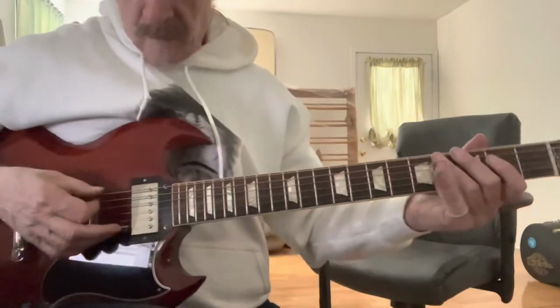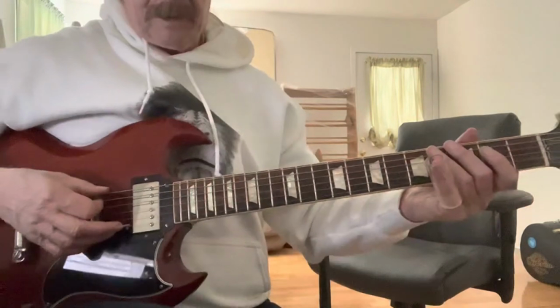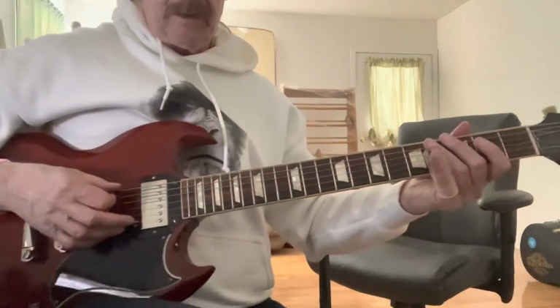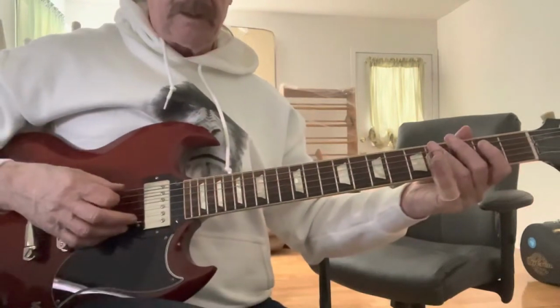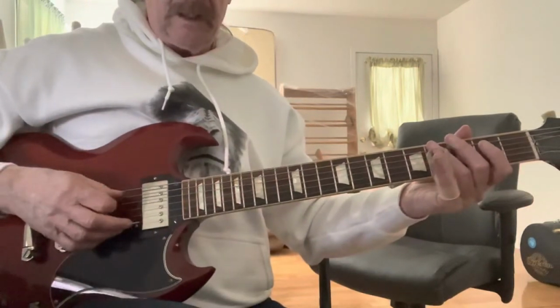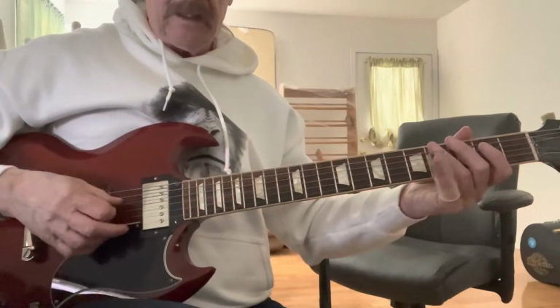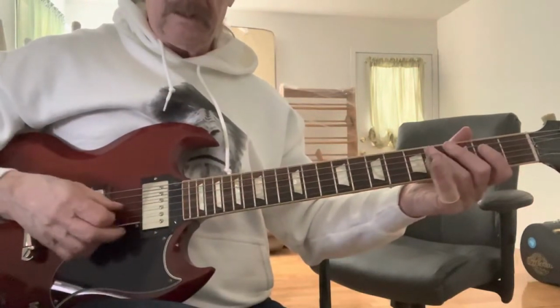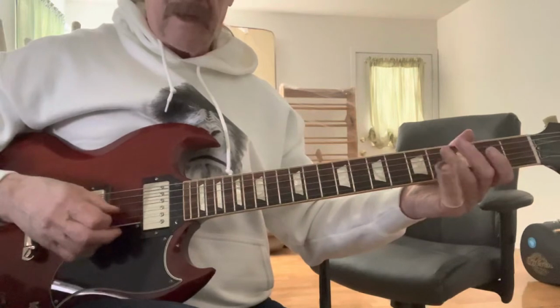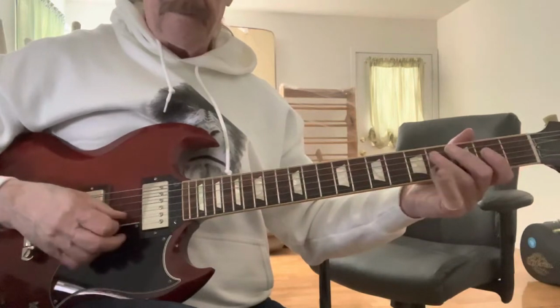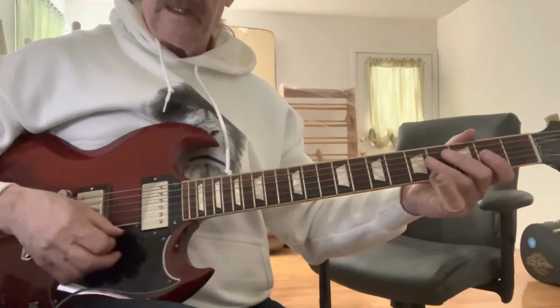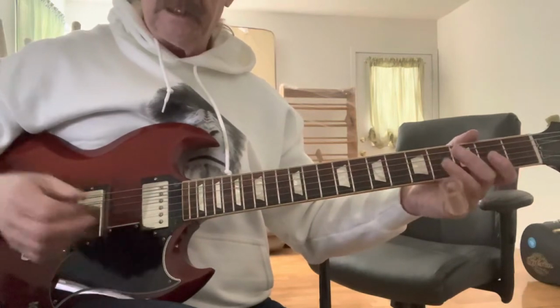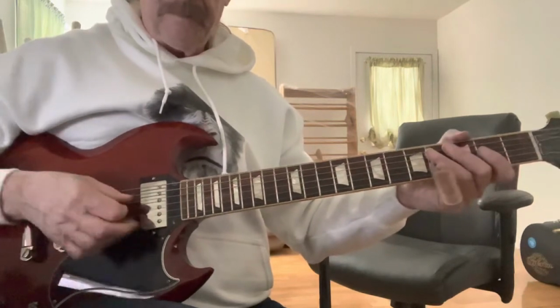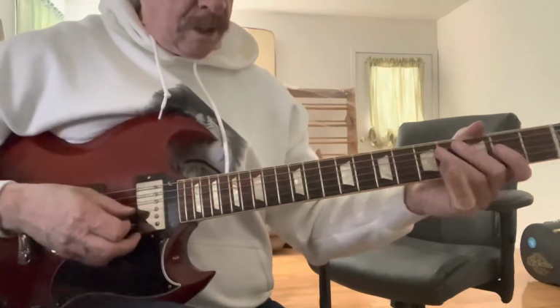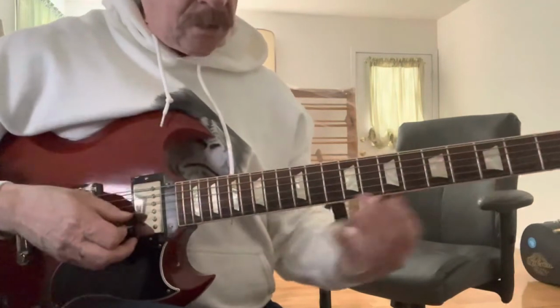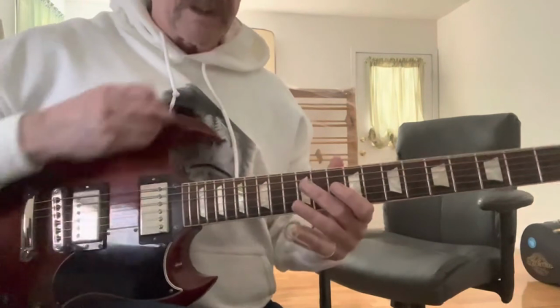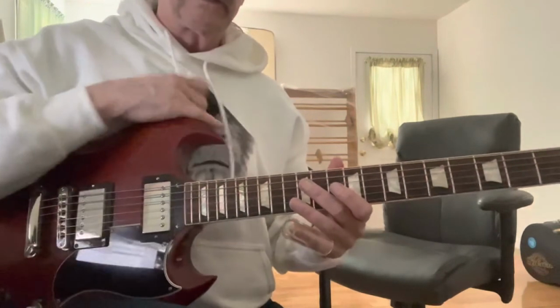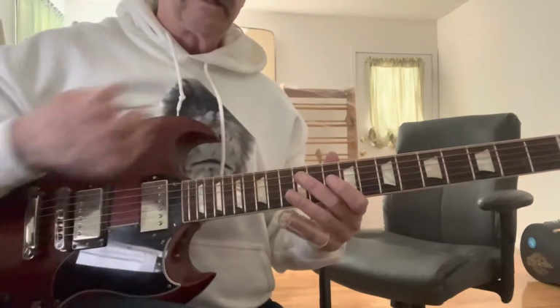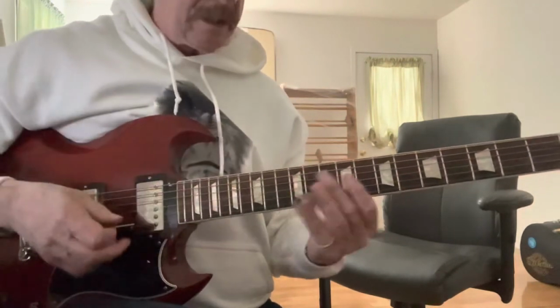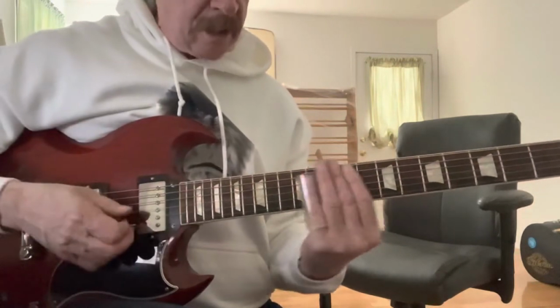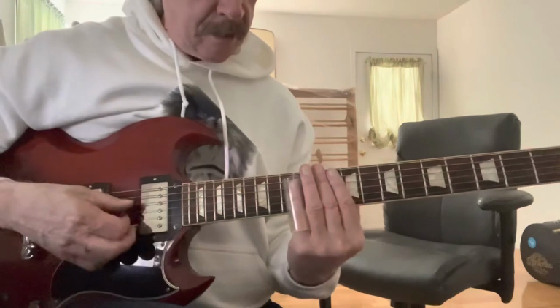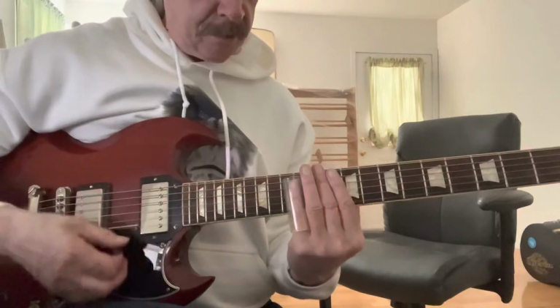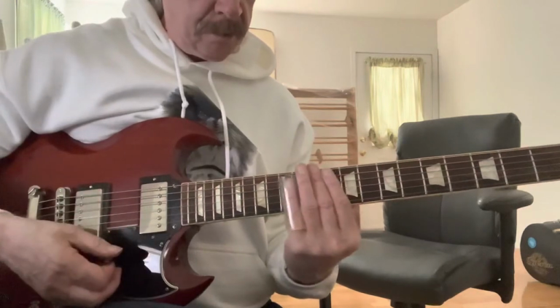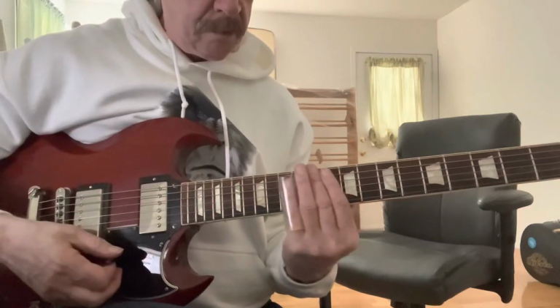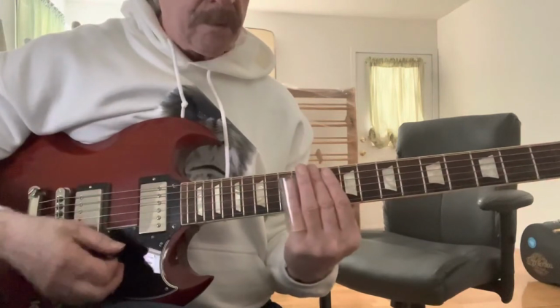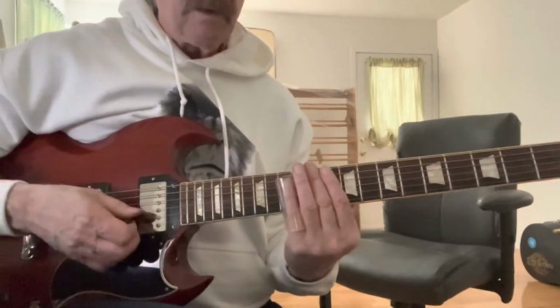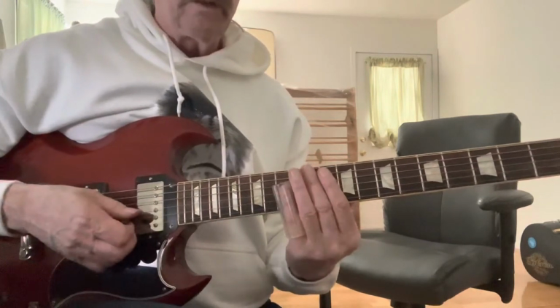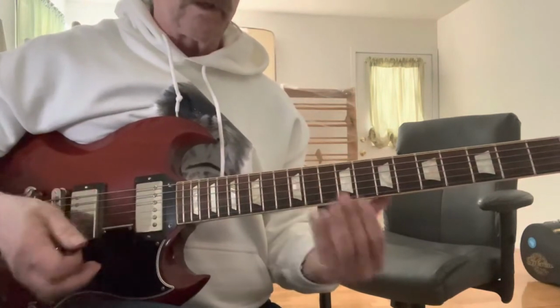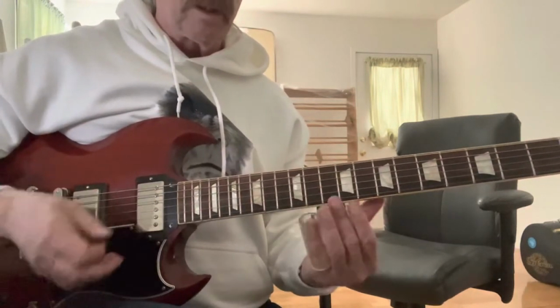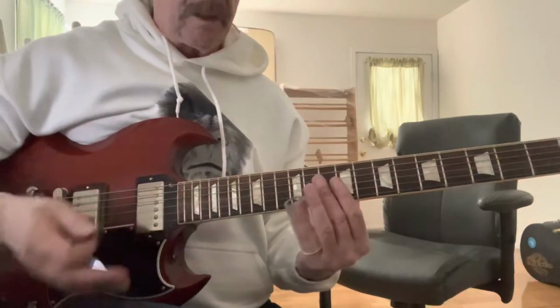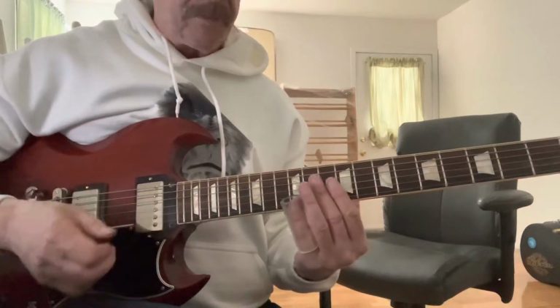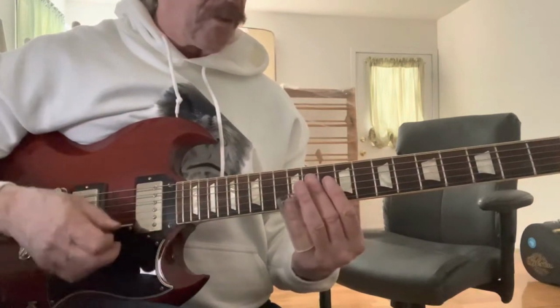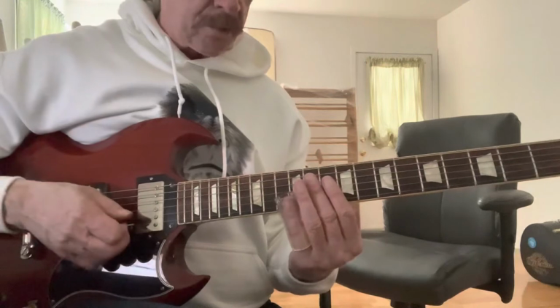We're going to be in D tuning: D, A, D, F sharp, A, D. And let's start with just getting the slide on to get the chords of the 1-4-5 progression.